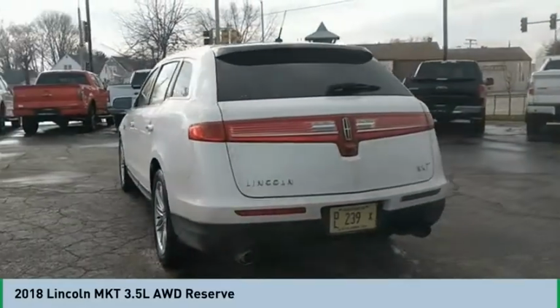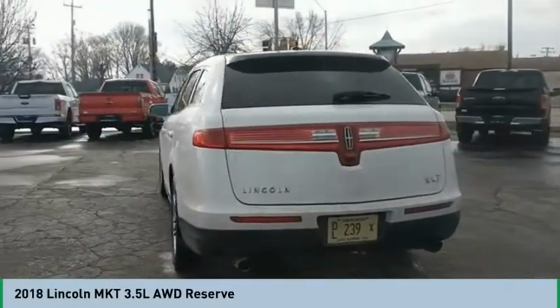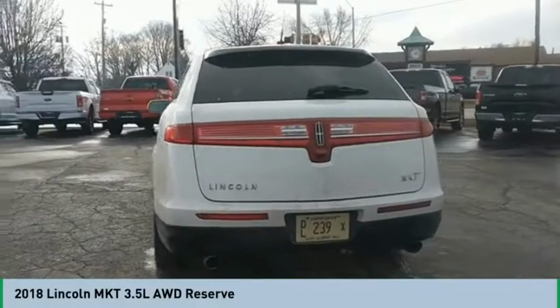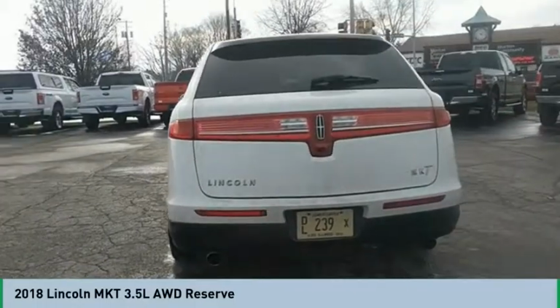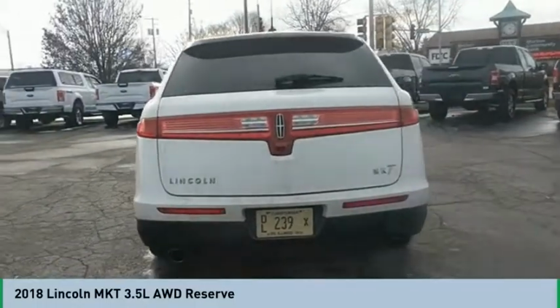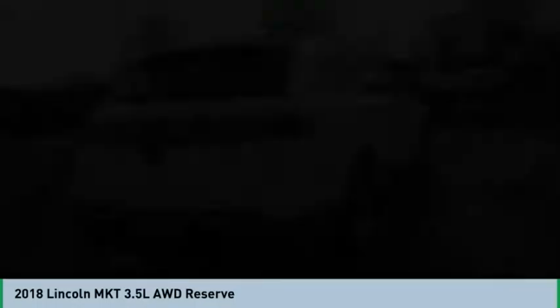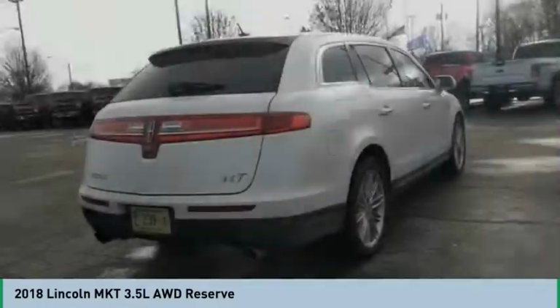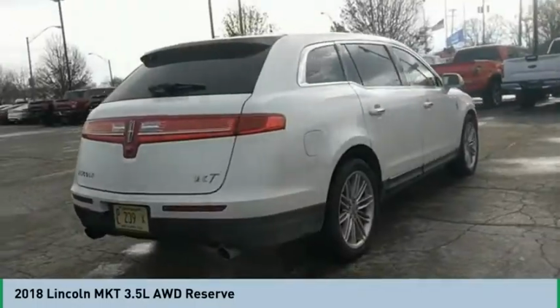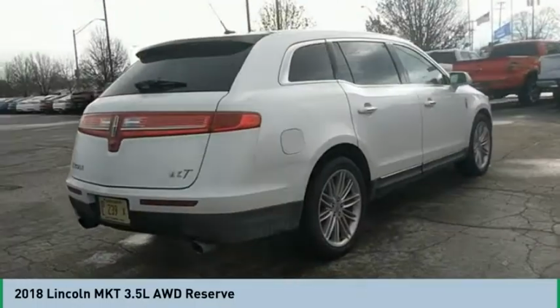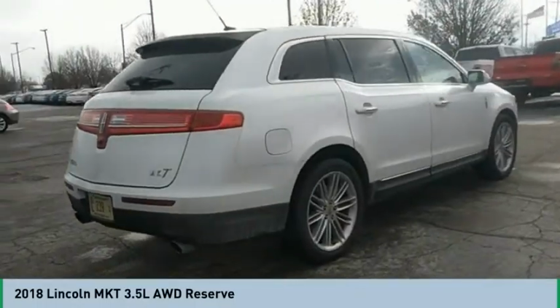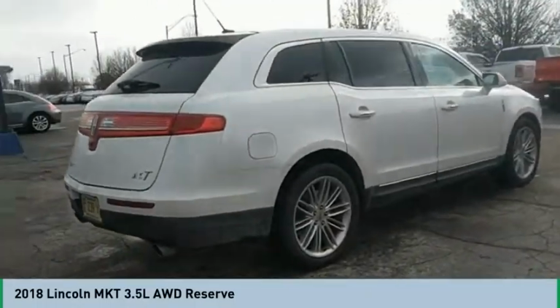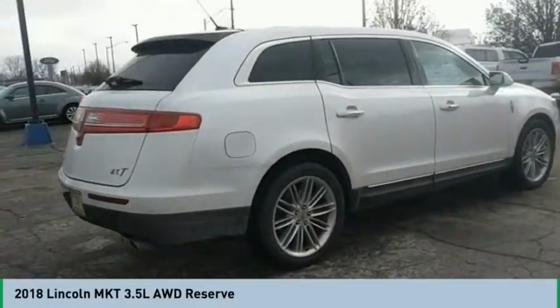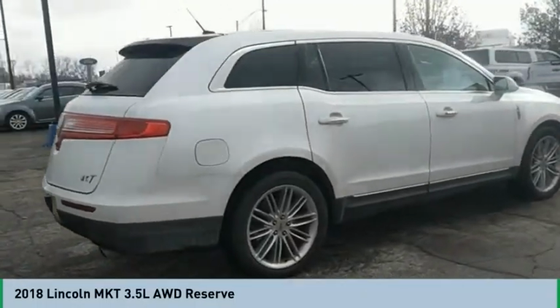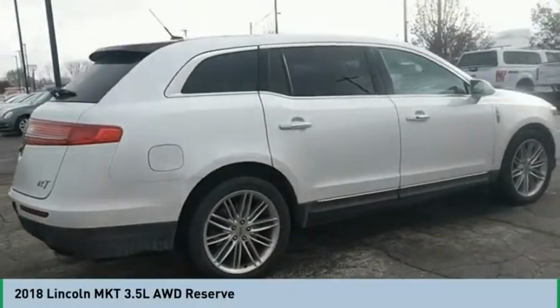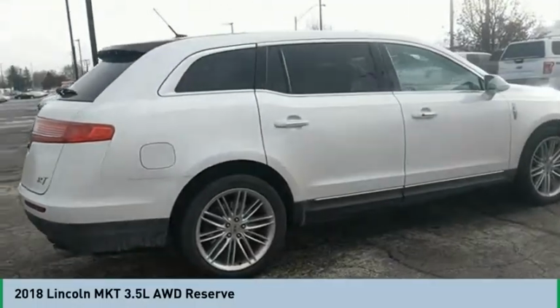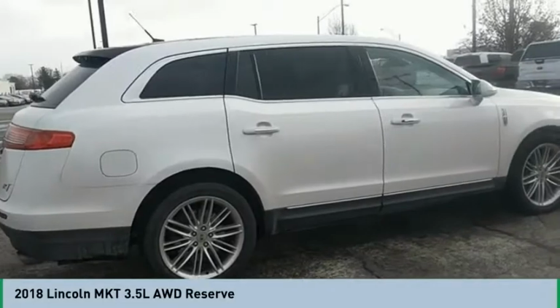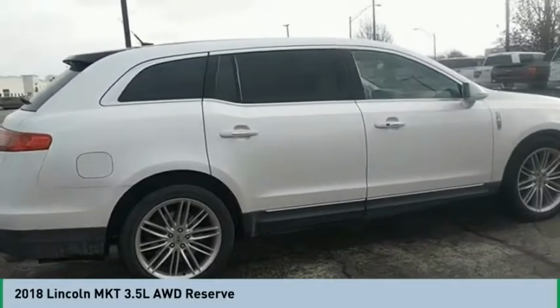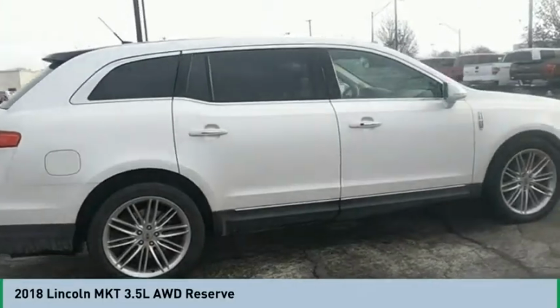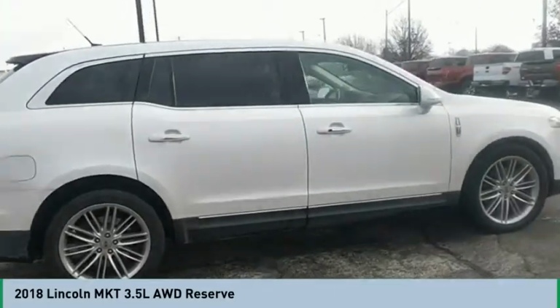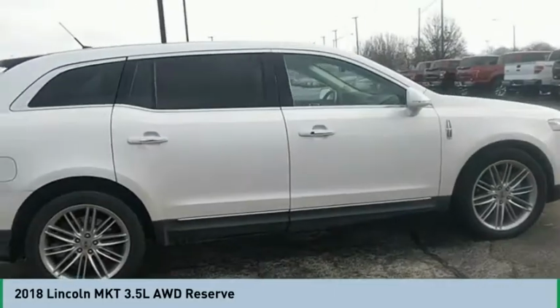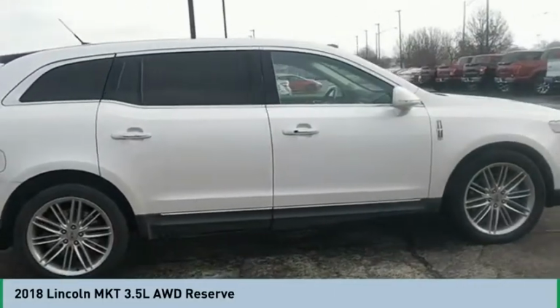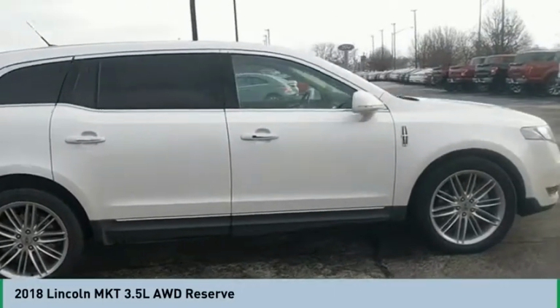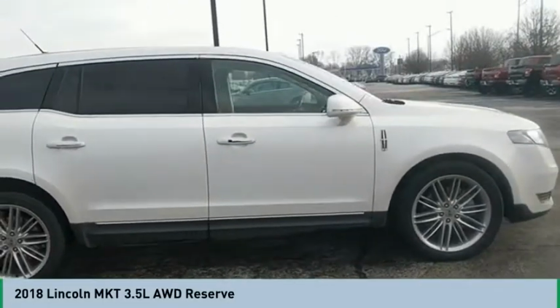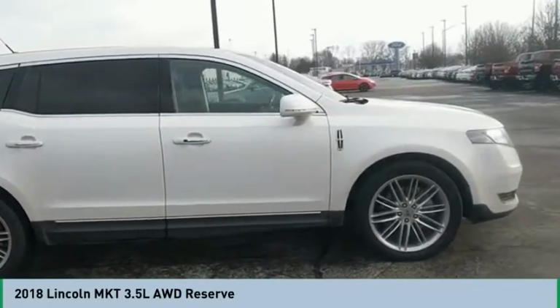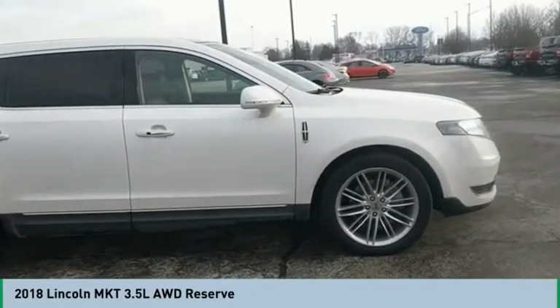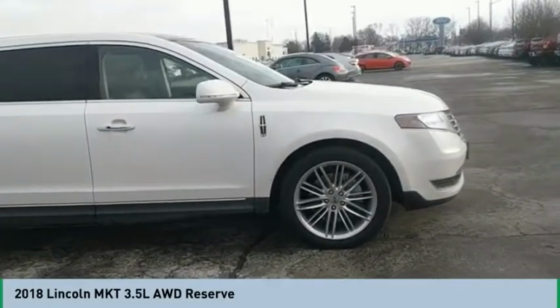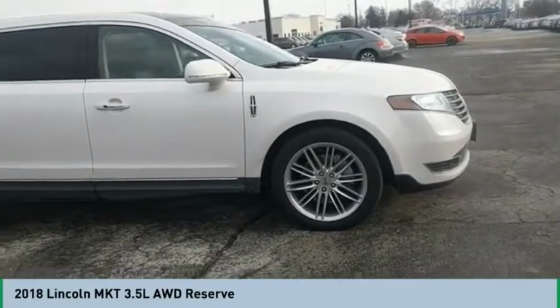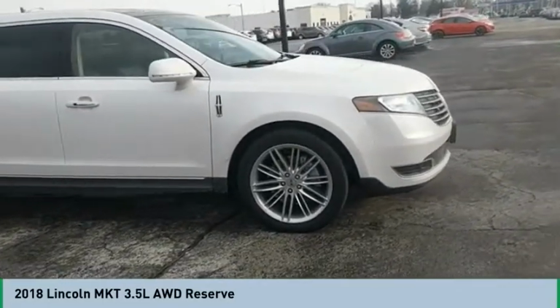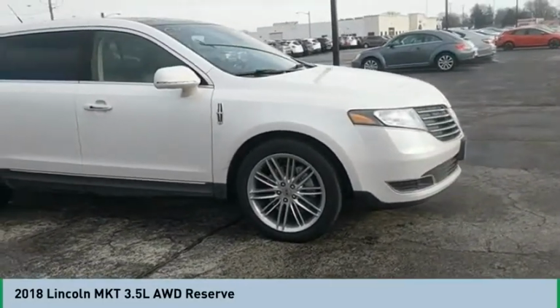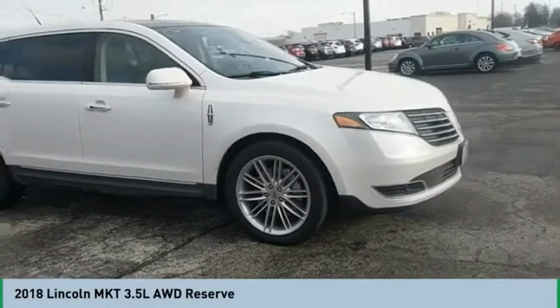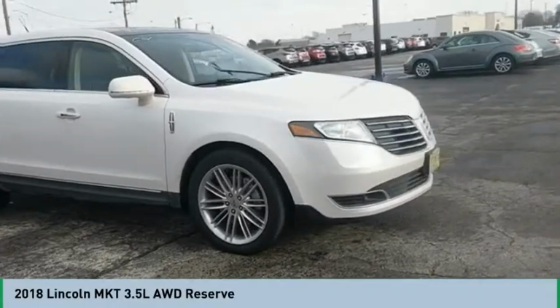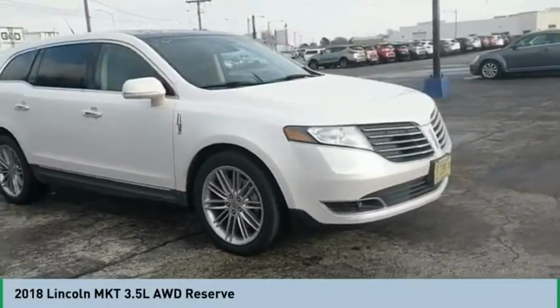Pair that with MKT's standard six airbags and advanced track with class-exclusive roll stability control and you've got the total package. This beauty will make even your house keys jealous. Drive it today!